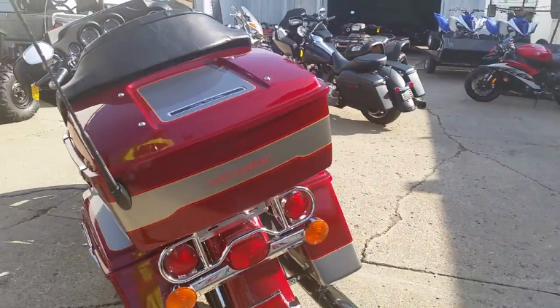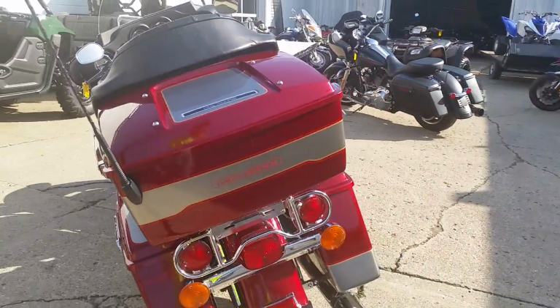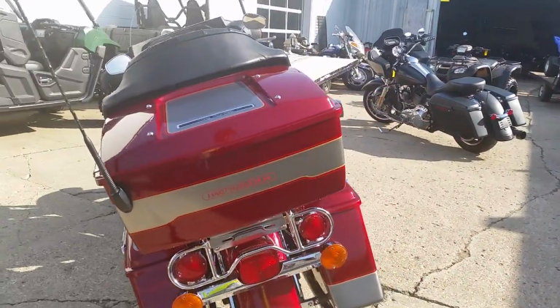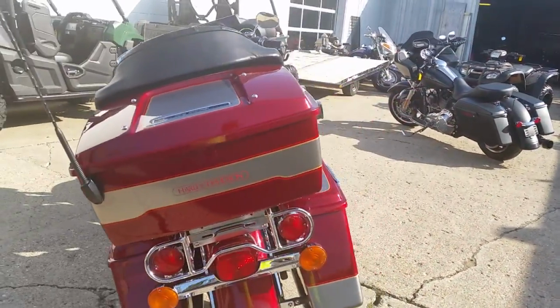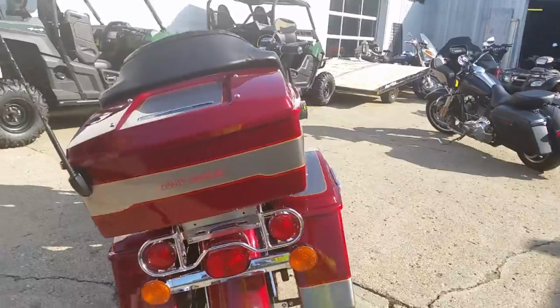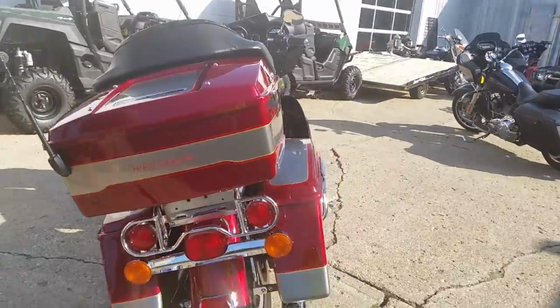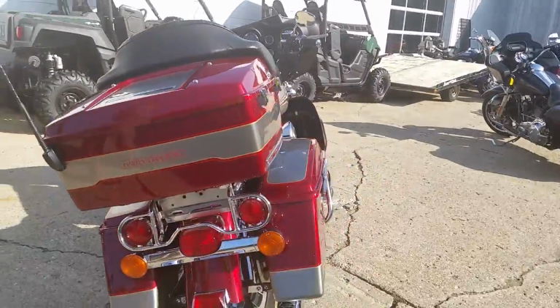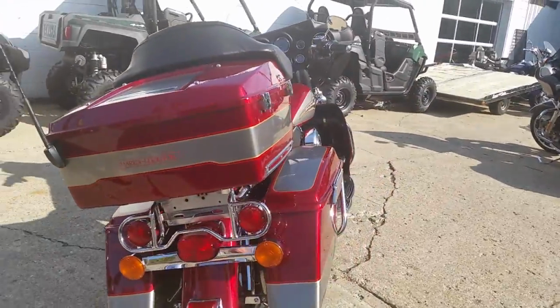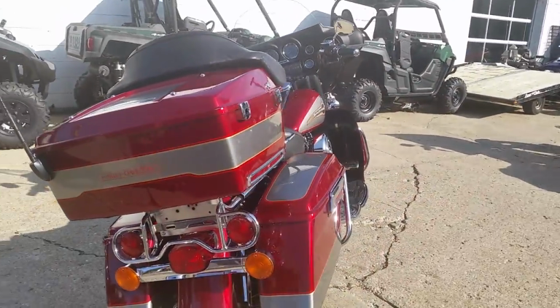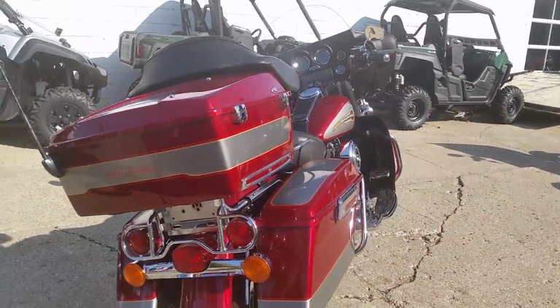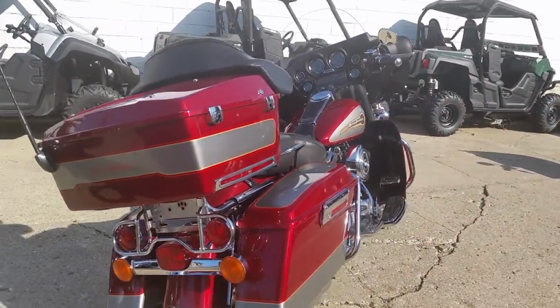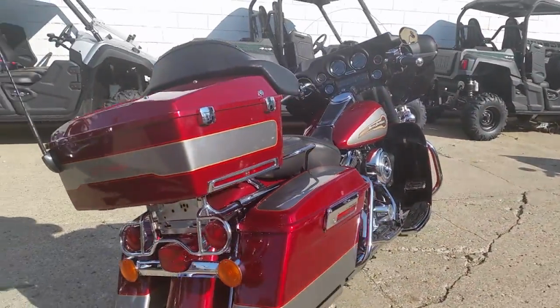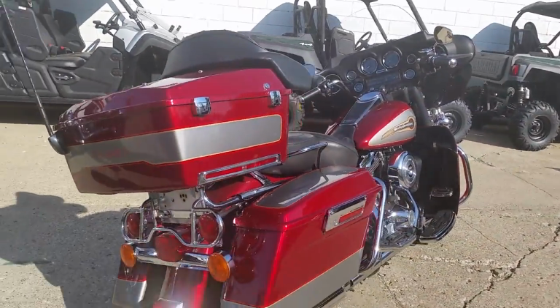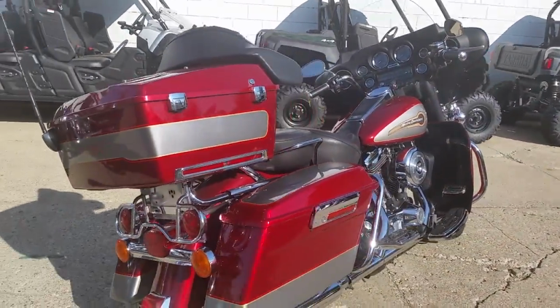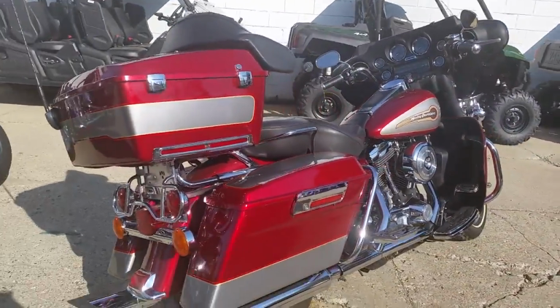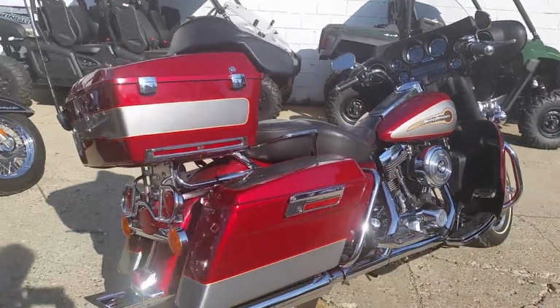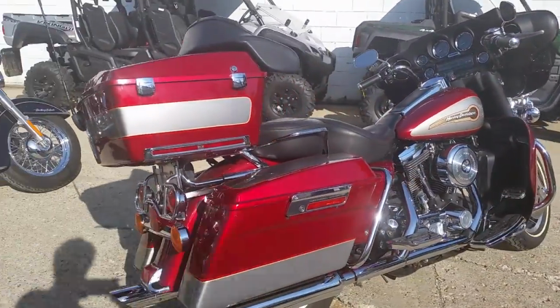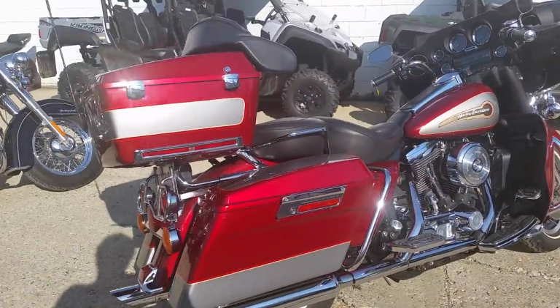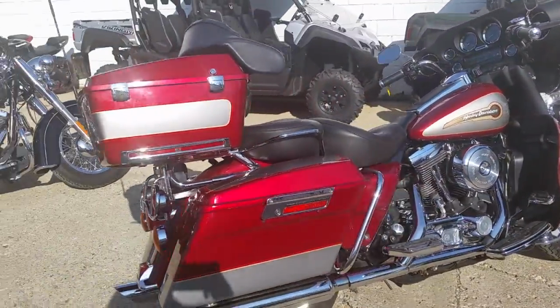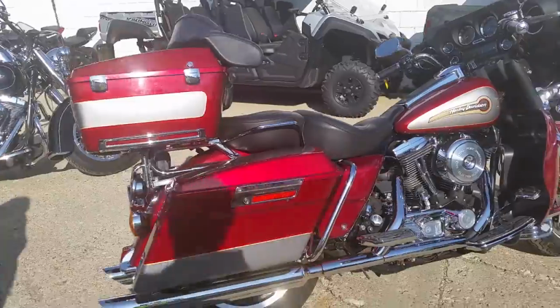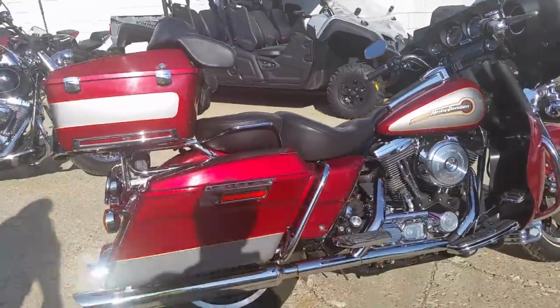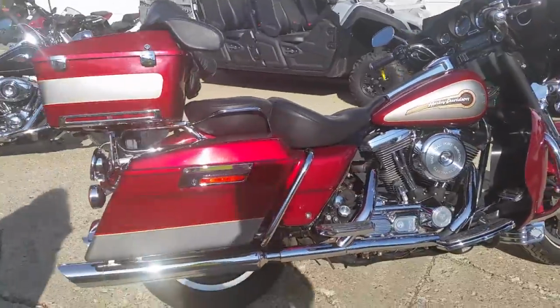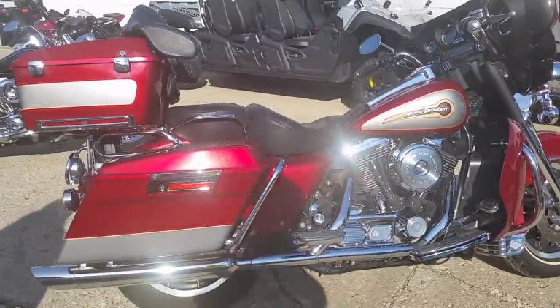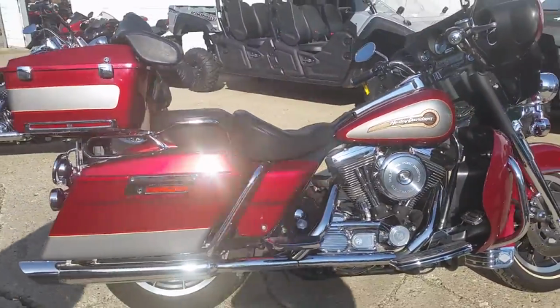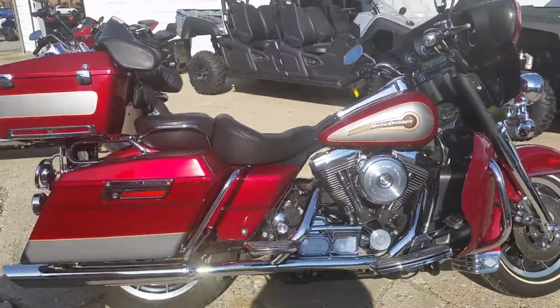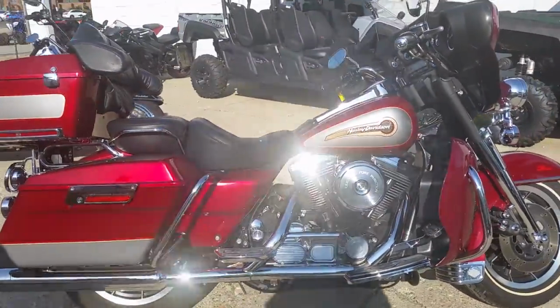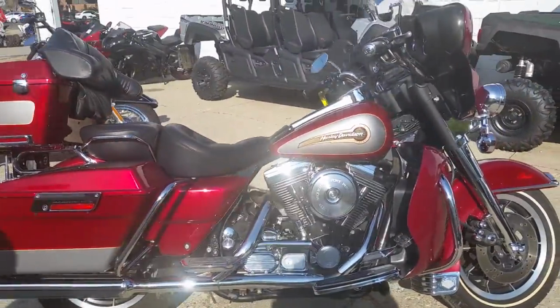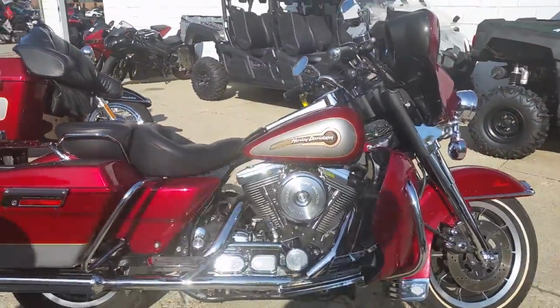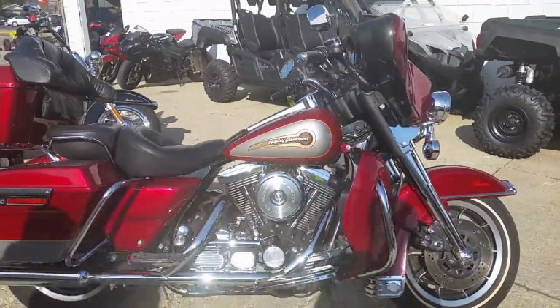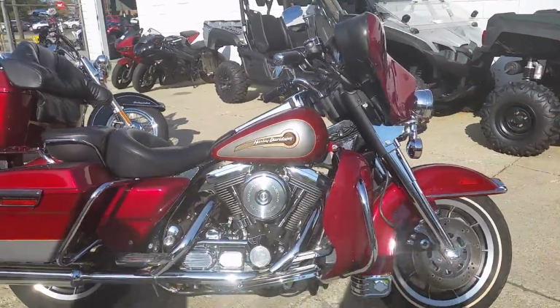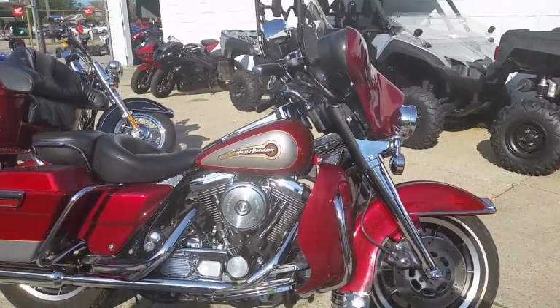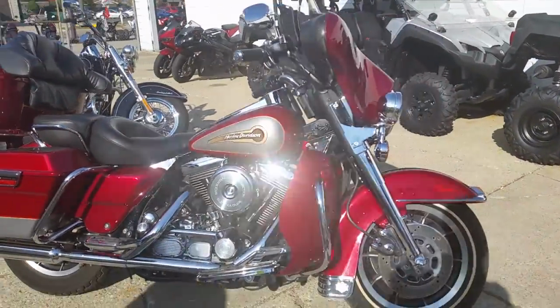It's a sharp two-tone paint, platinum victory, sun glow, and silver. It's got the tour pack, radio, tons of chrome and more, and only 37,000 miles. This one is ready for the open road.